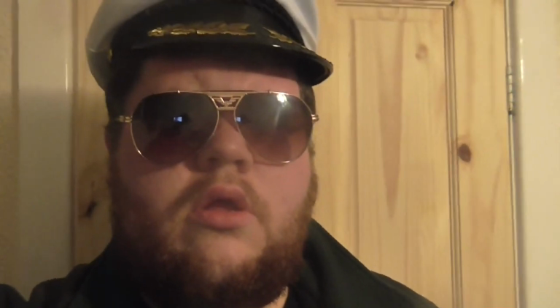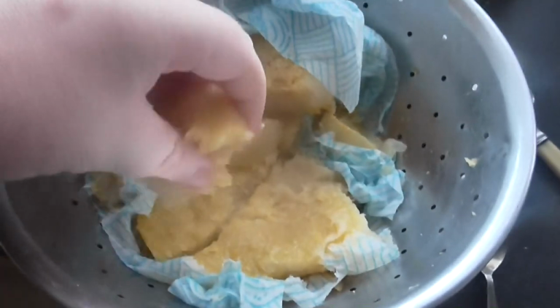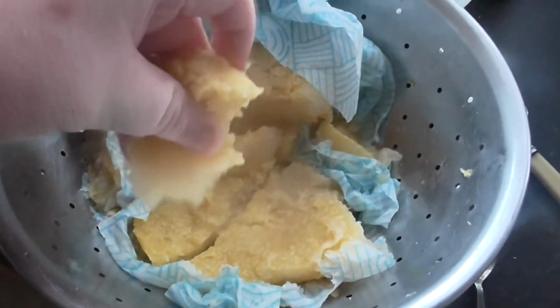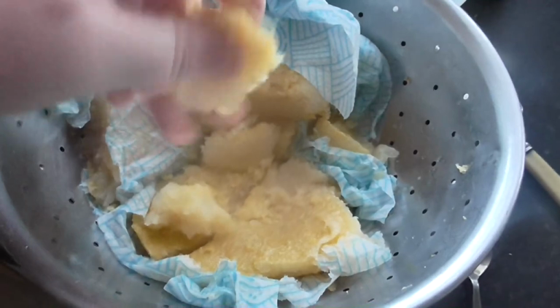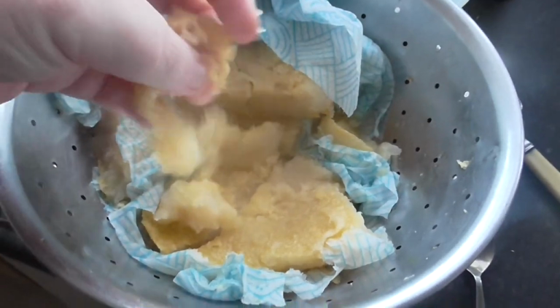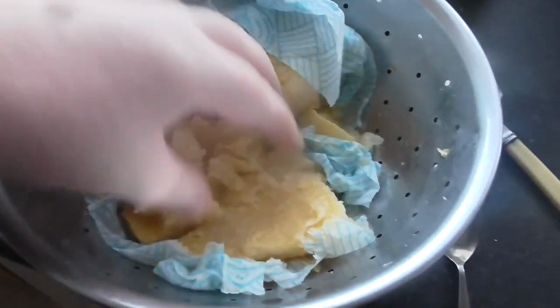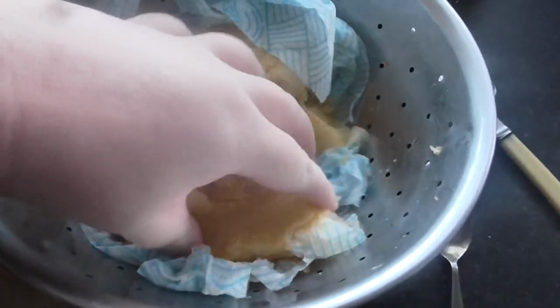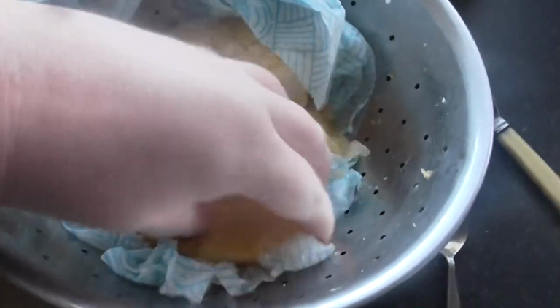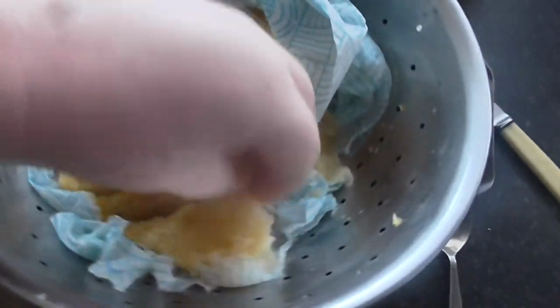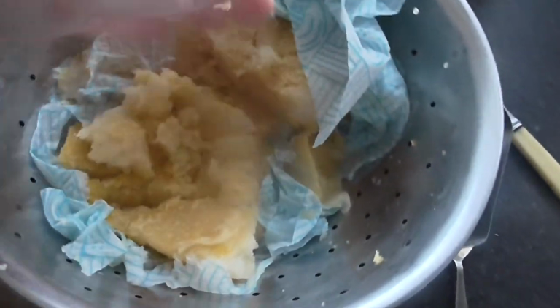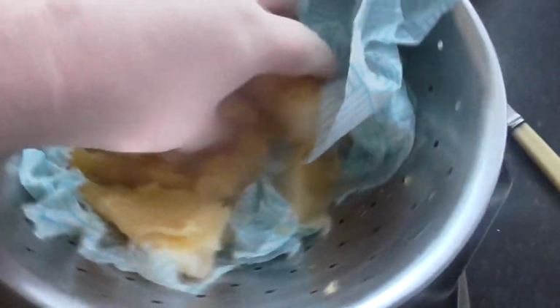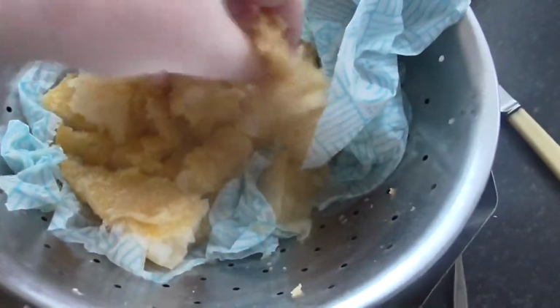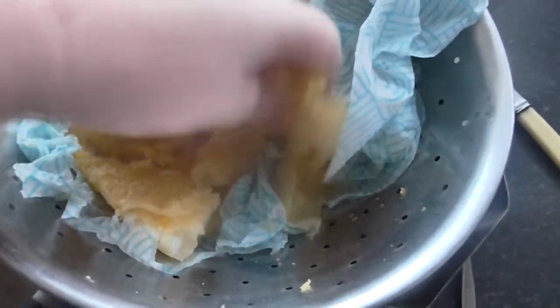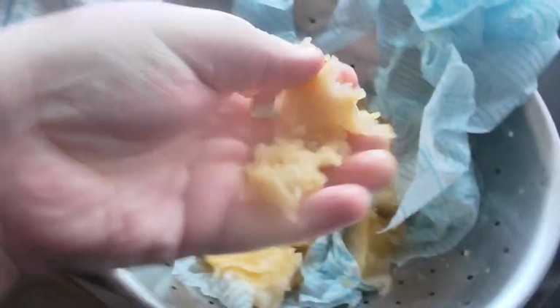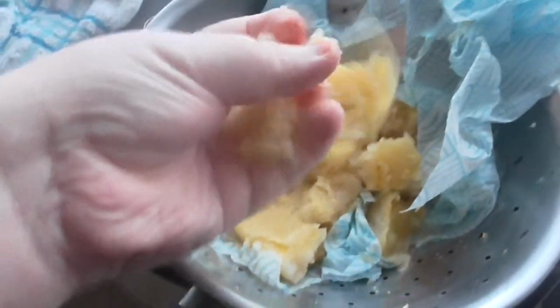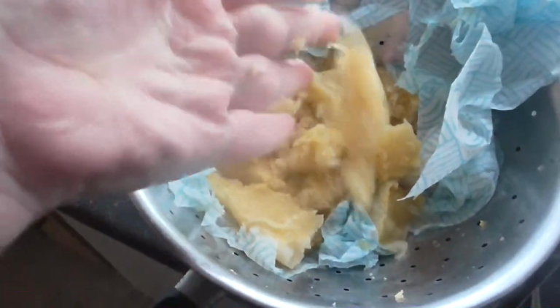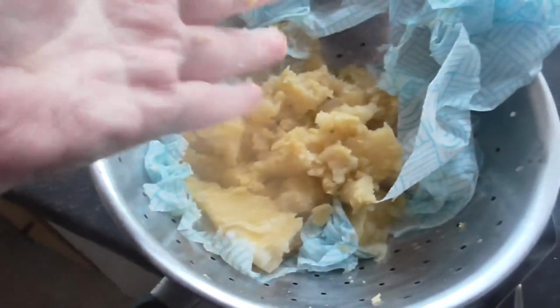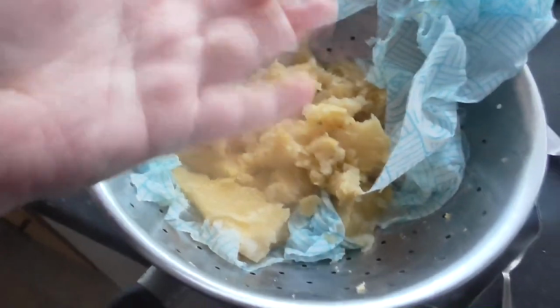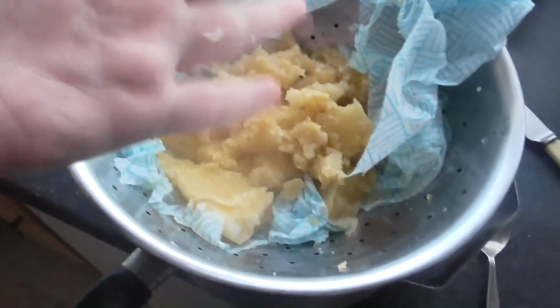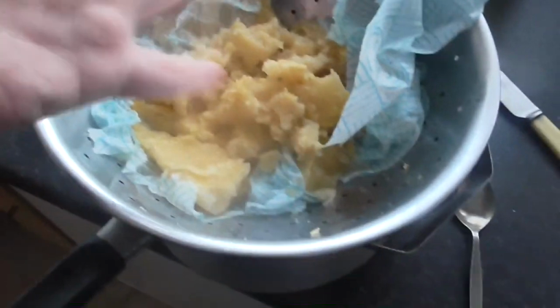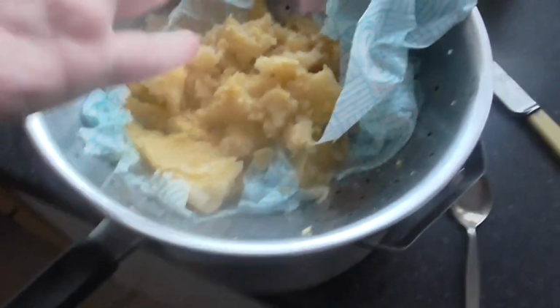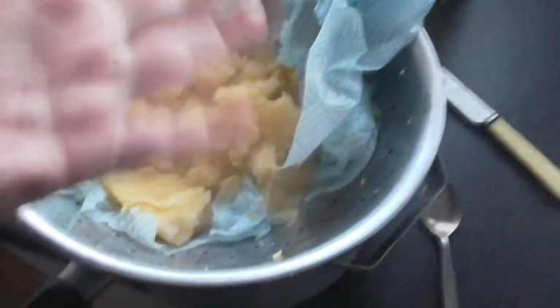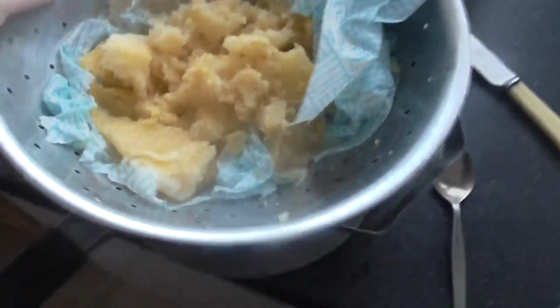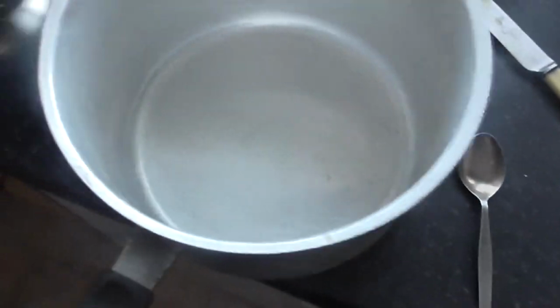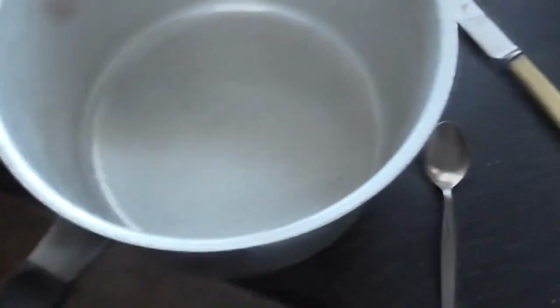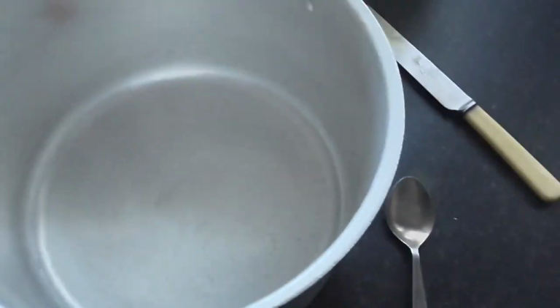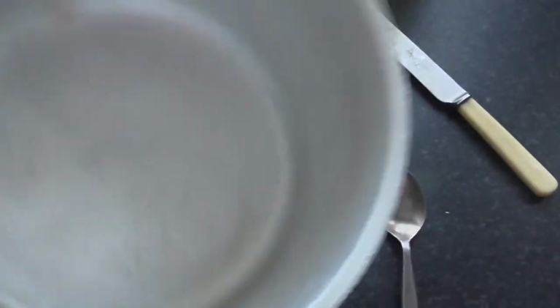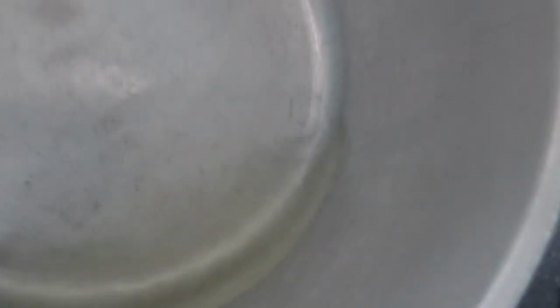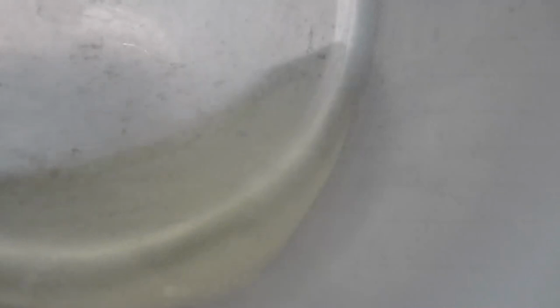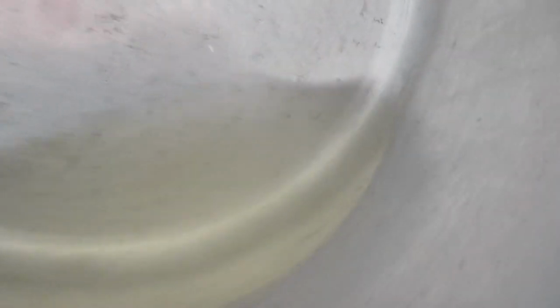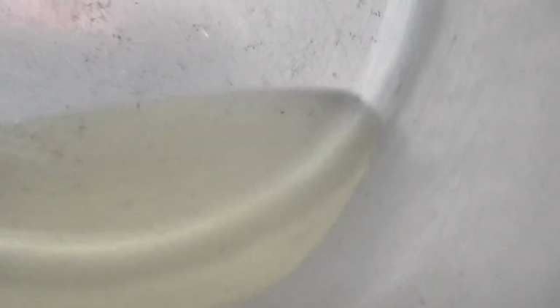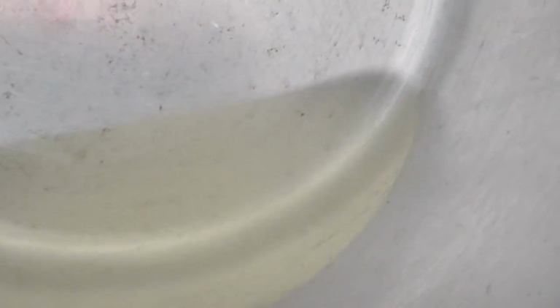When your ice is completely melted, you'll see all the Doritos scum and matter trapped inside the cheesecloth with the gelatin. But down below, a crystal clear Doritos consommé.